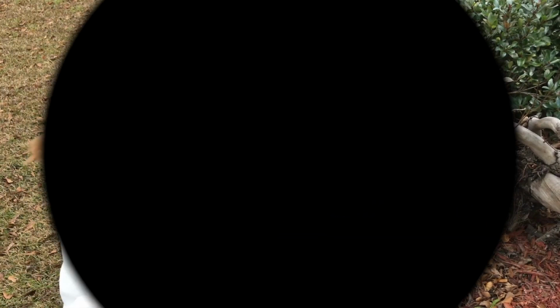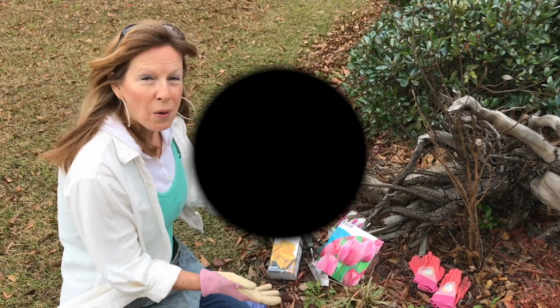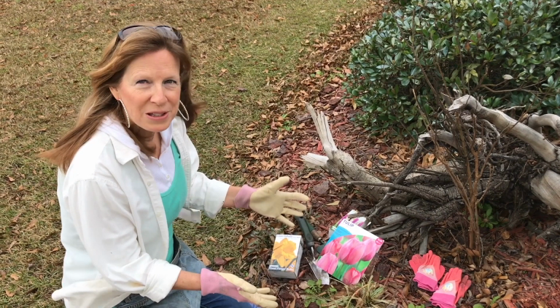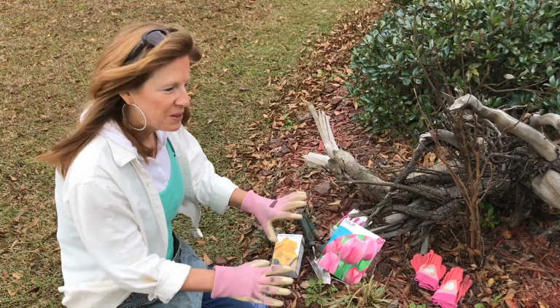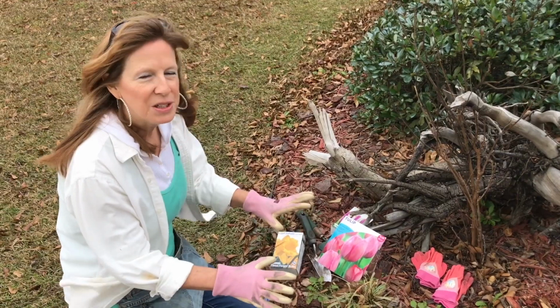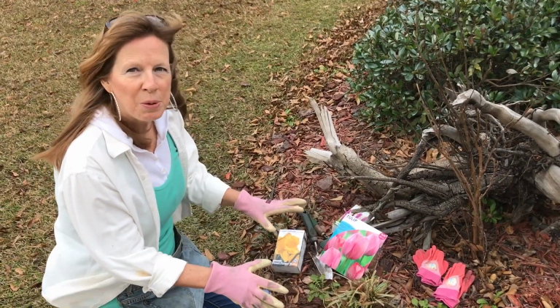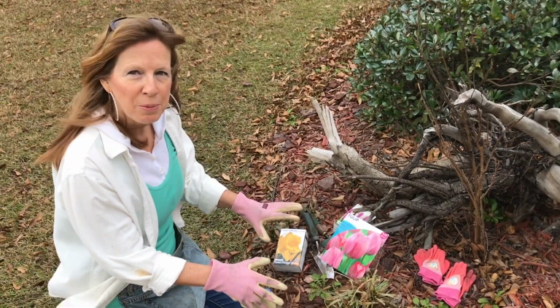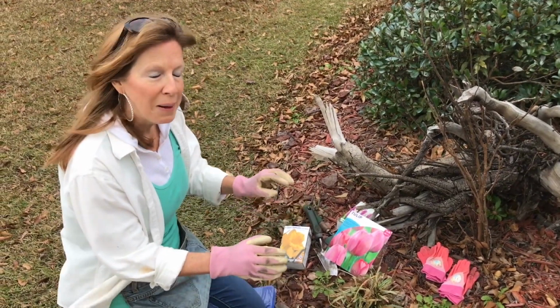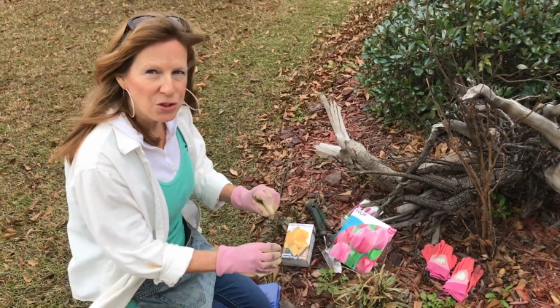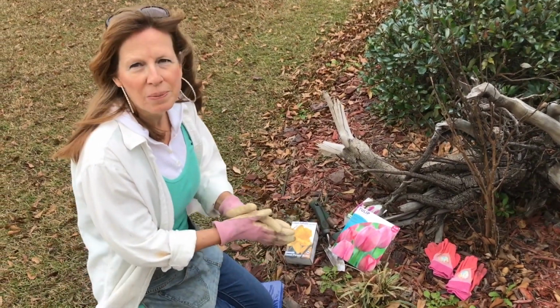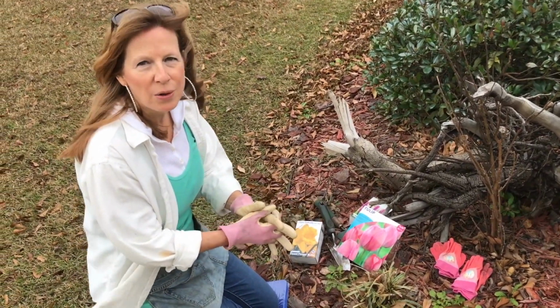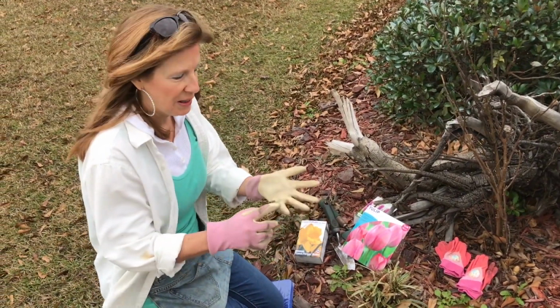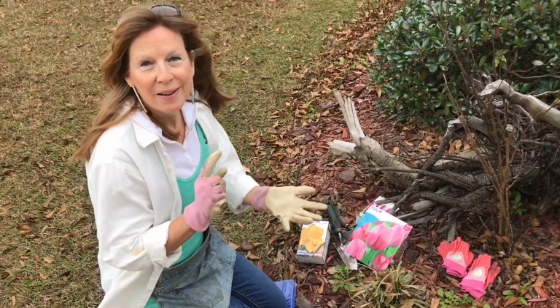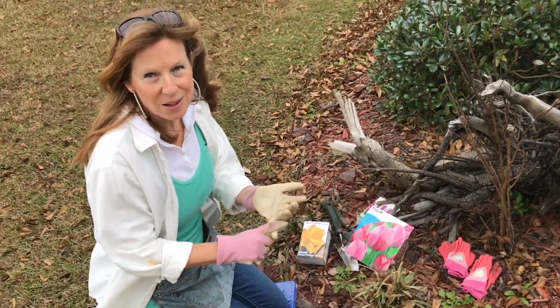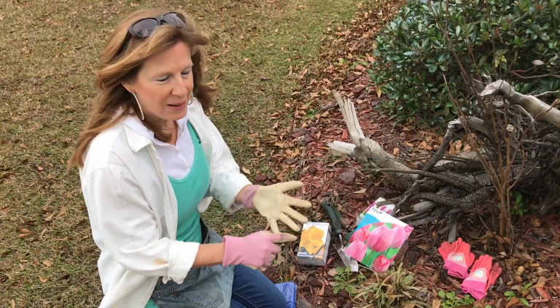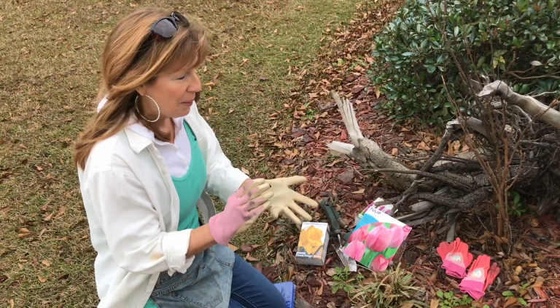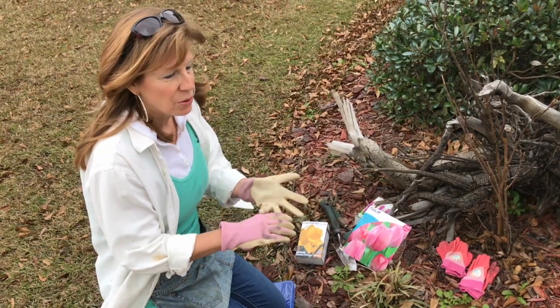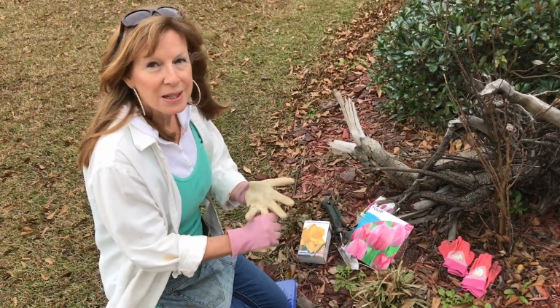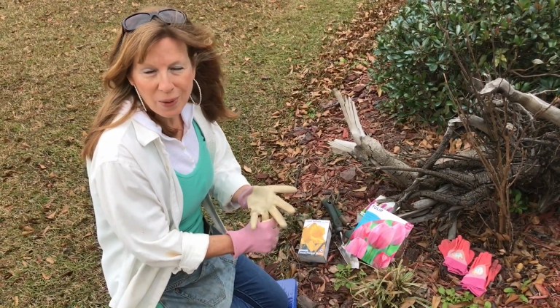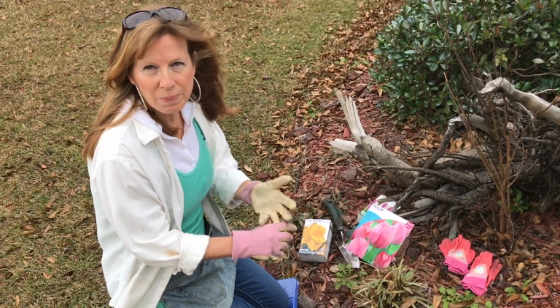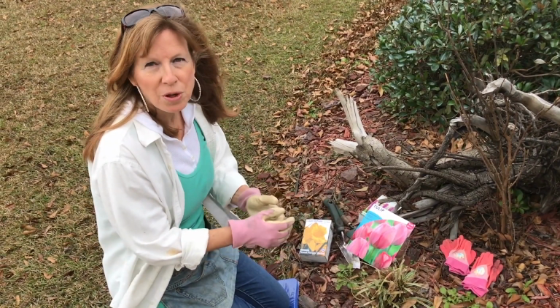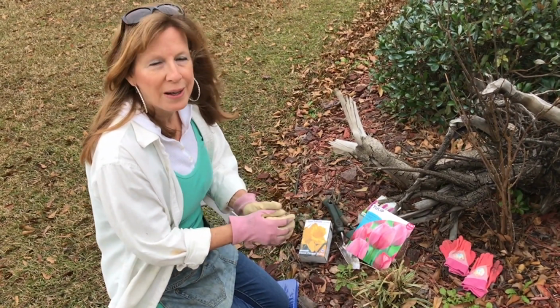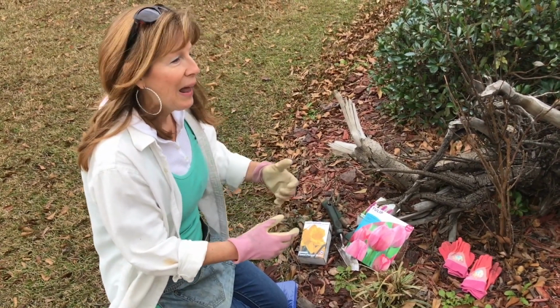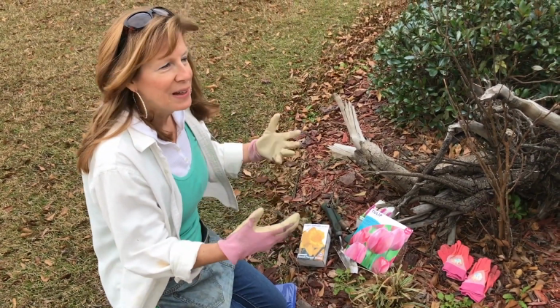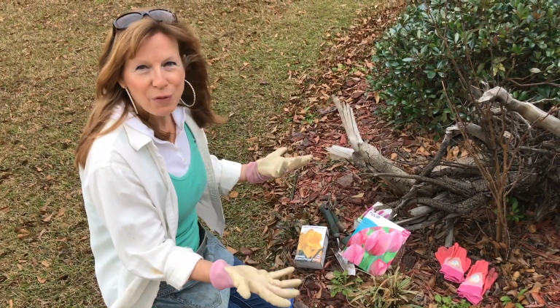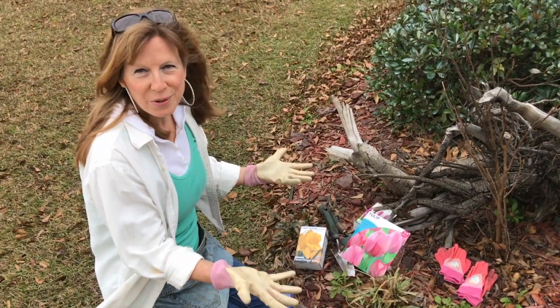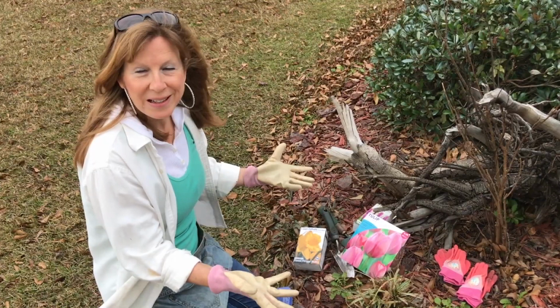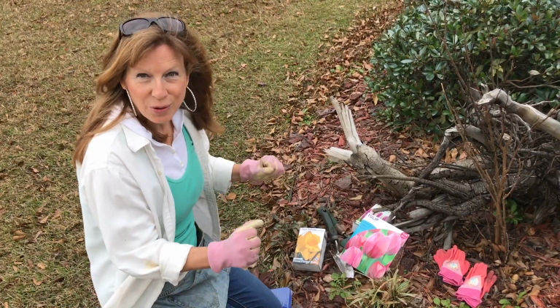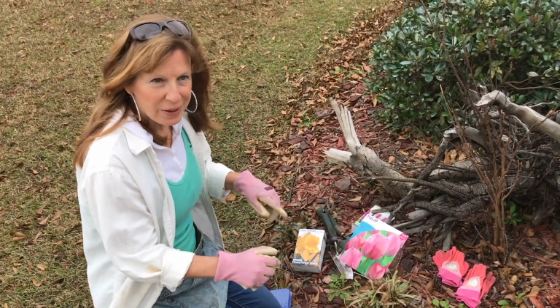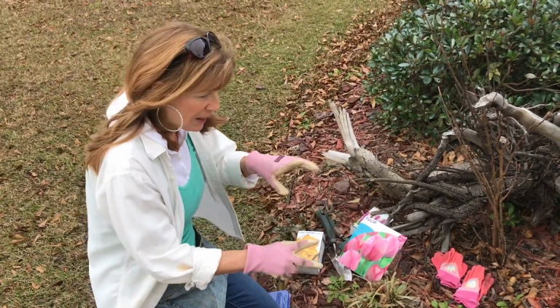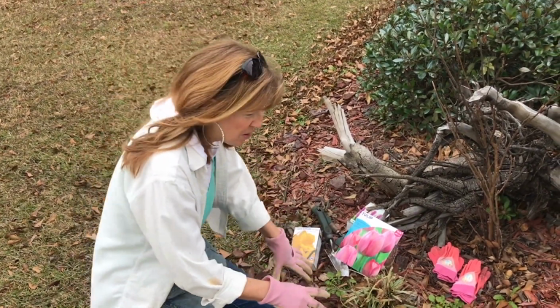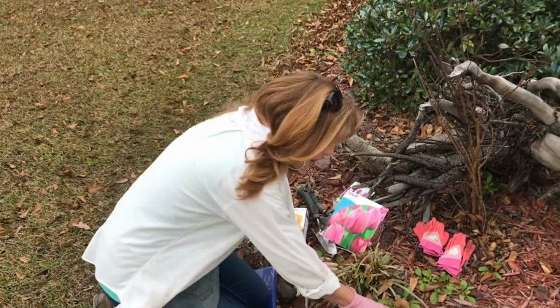Before you go ahead and plant your bulbs, you just want to prepare your bed and make sure they're going to be in a location that the deer won't eat them, make sure that it's not too wet where the bulbs don't rot, and that it's of course a location that has great viewing. So I've got to get some of these weeds out.